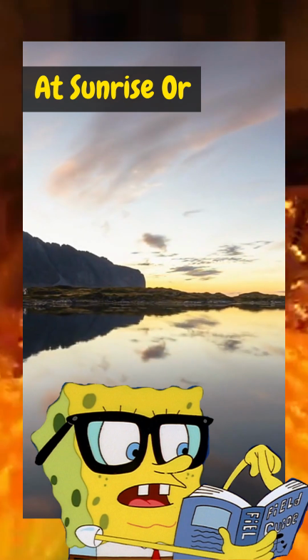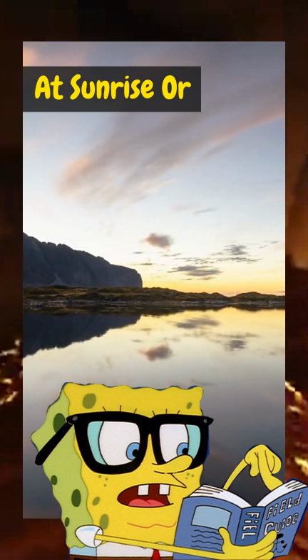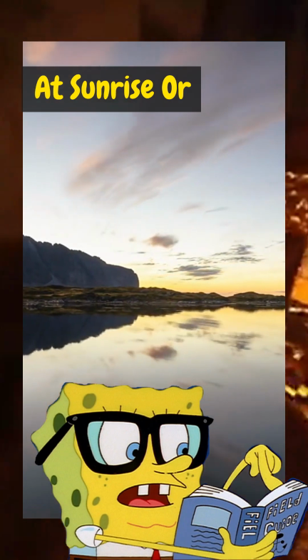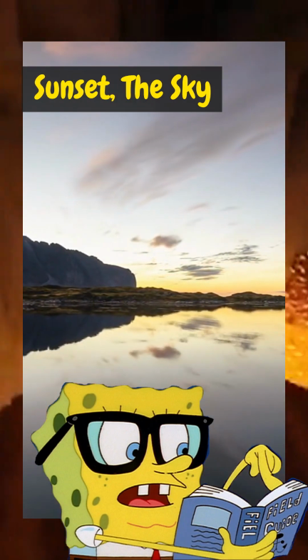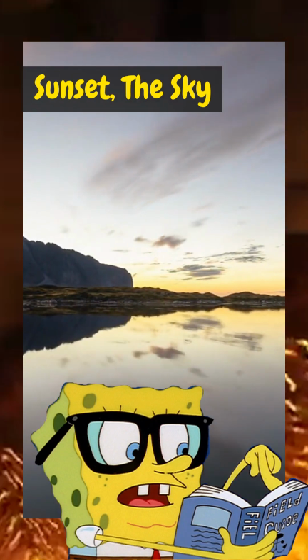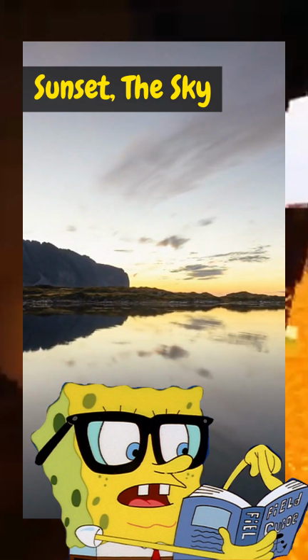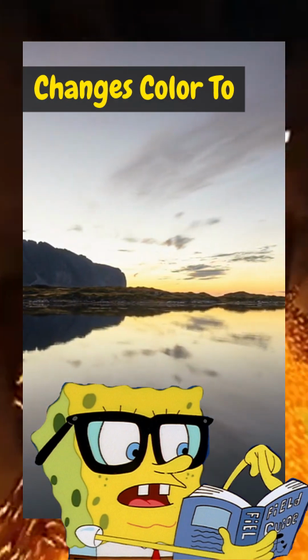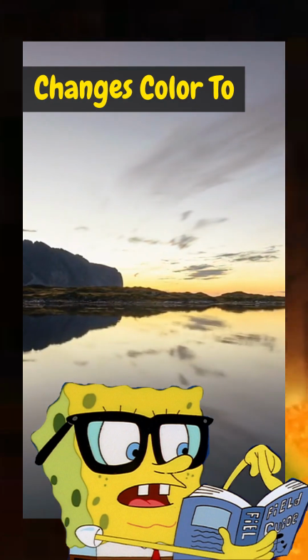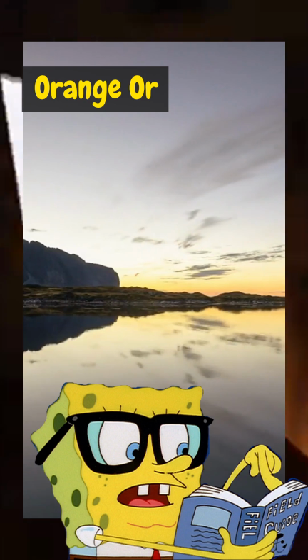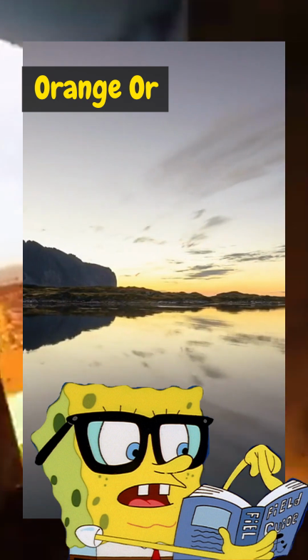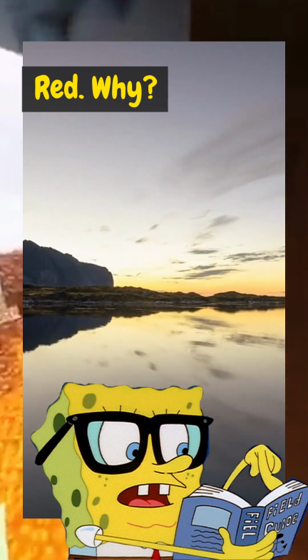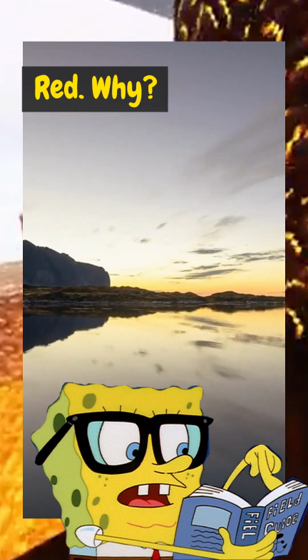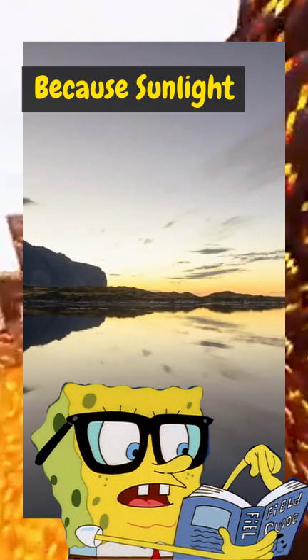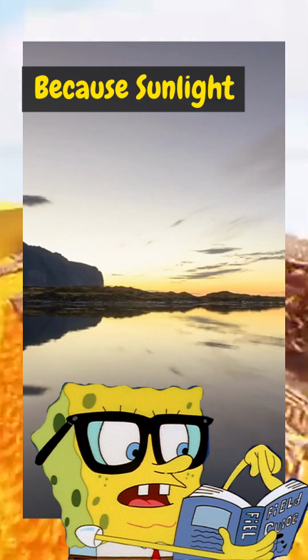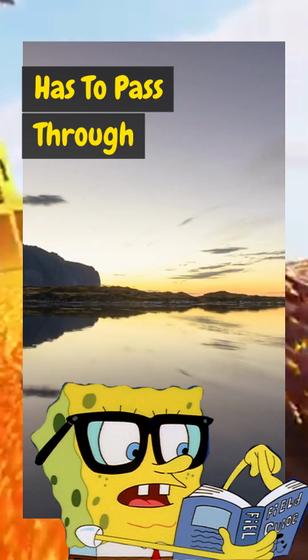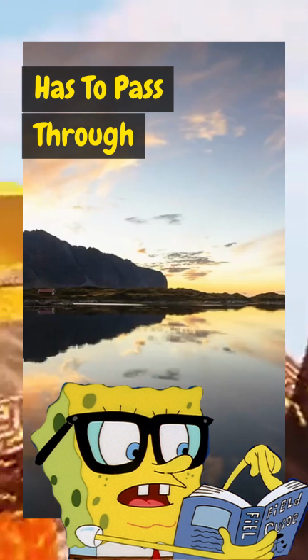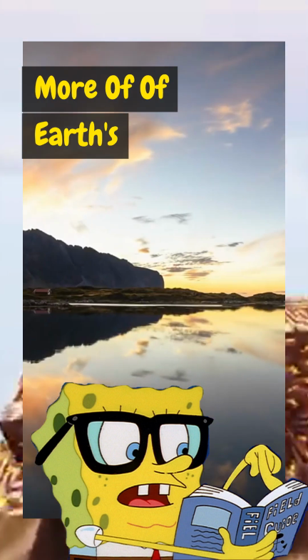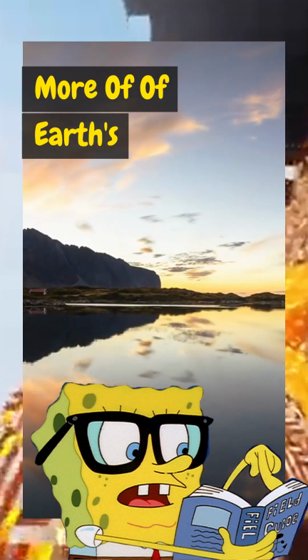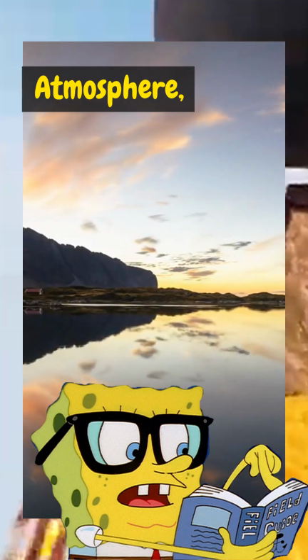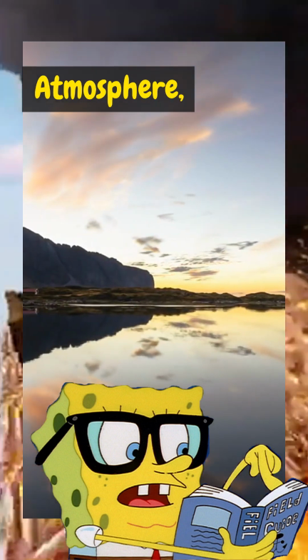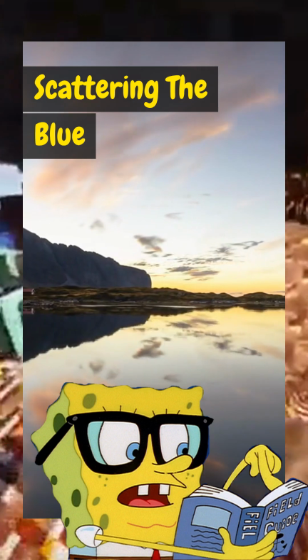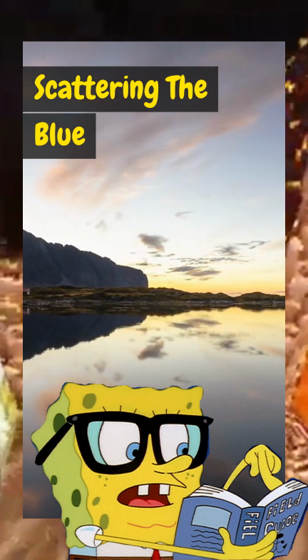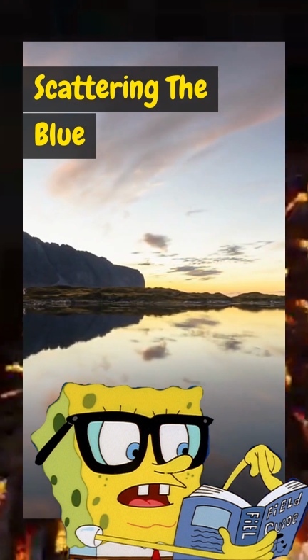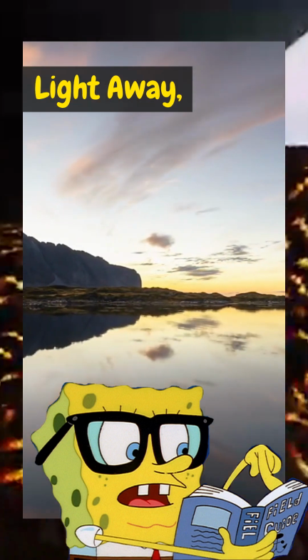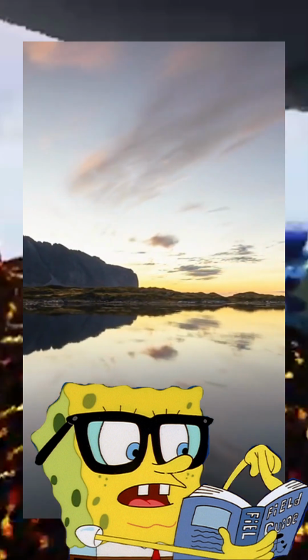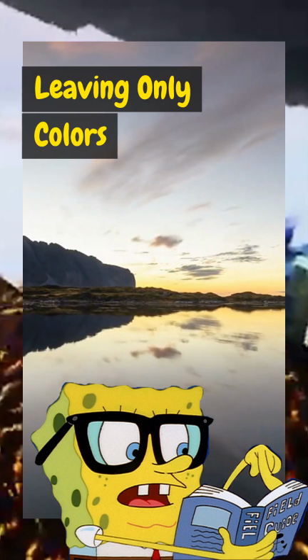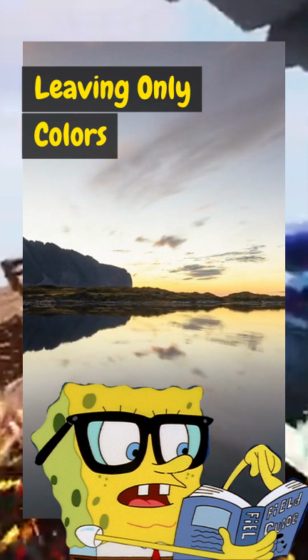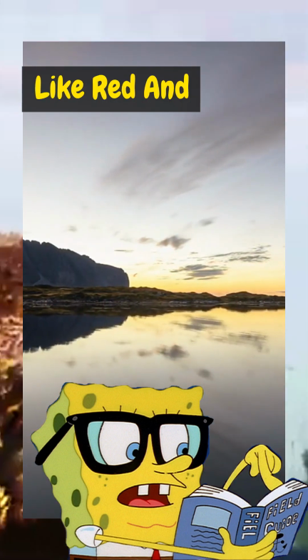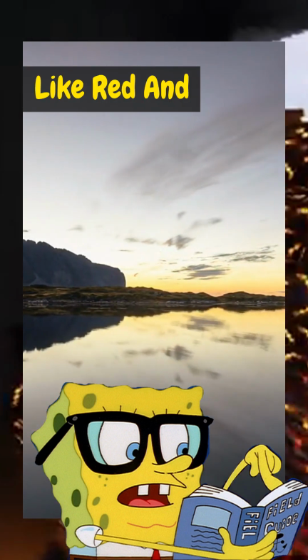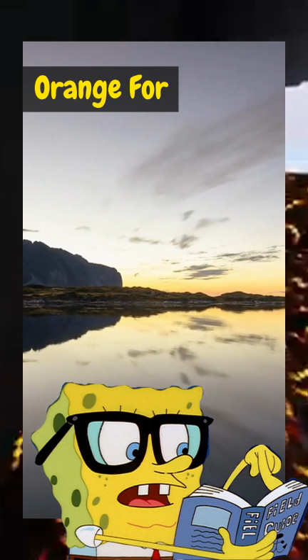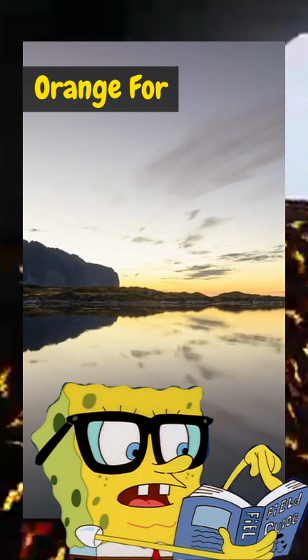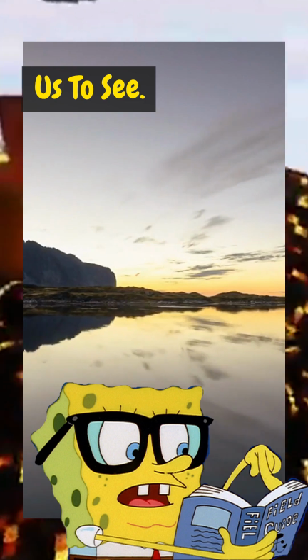At sunrise or sunset, the sky changes color to orange or red. Why? Because sunlight has to pass through more of Earth's atmosphere, scattering the blue light away, leaving only colors like red and orange for us to see.